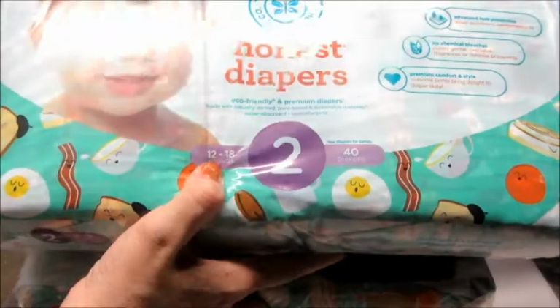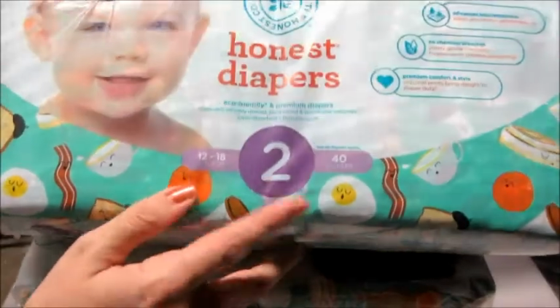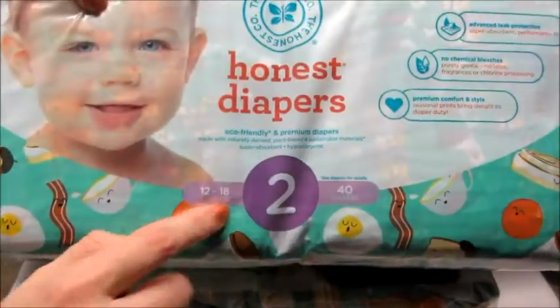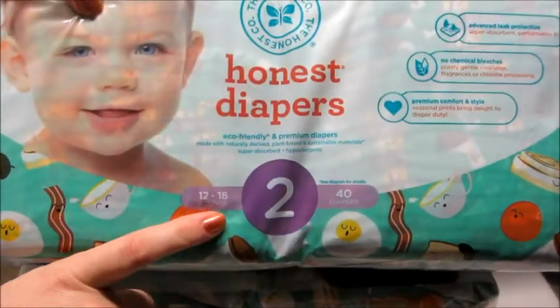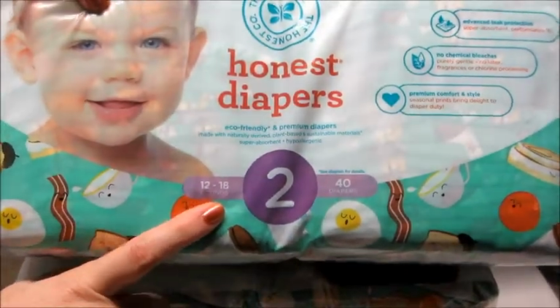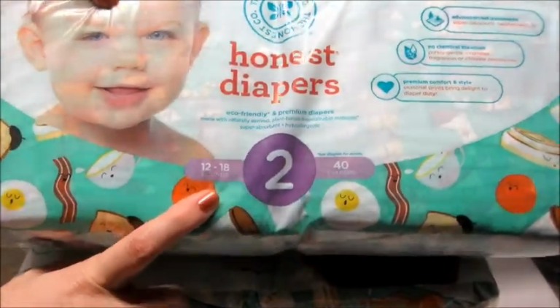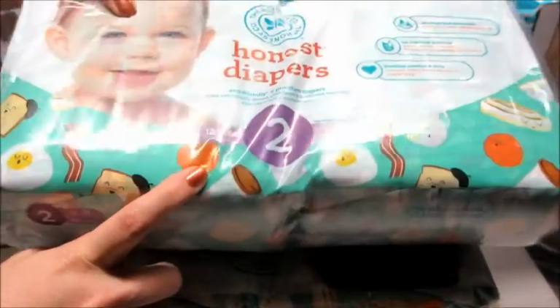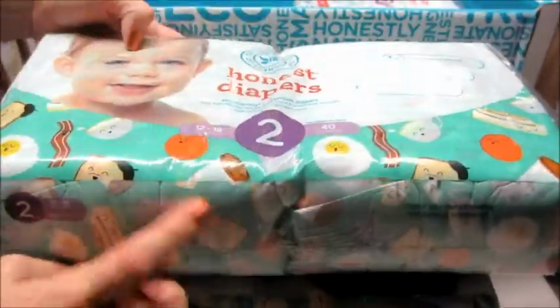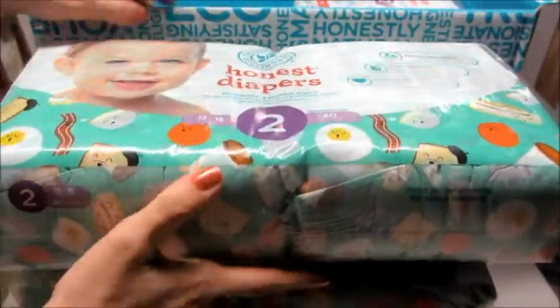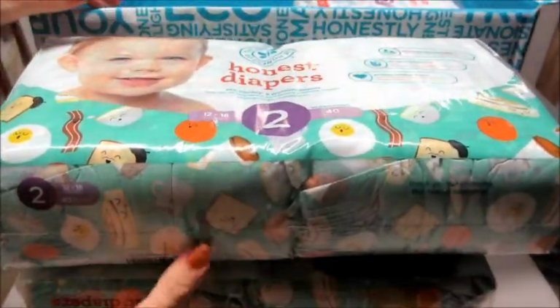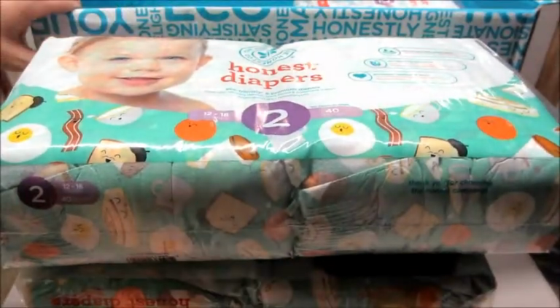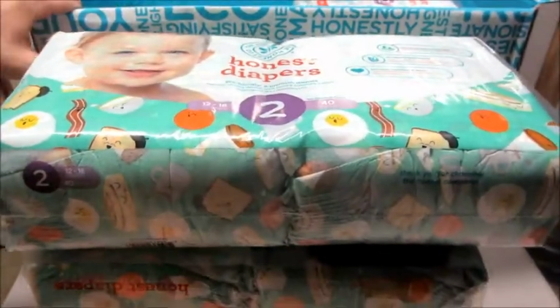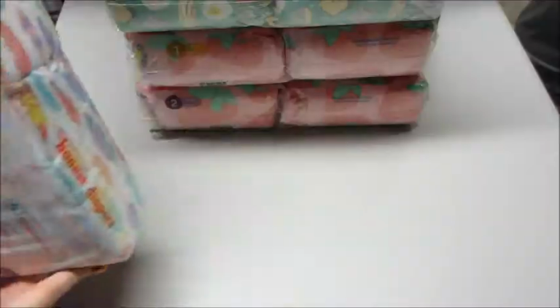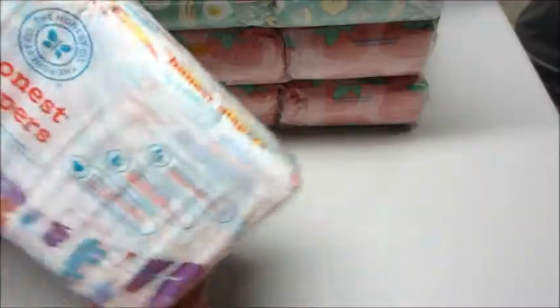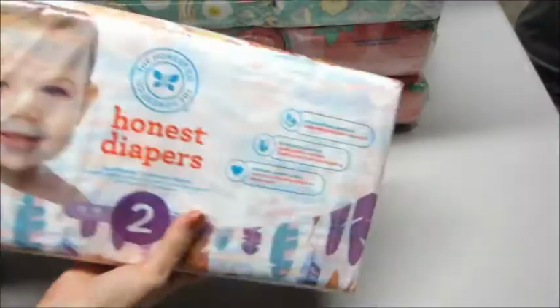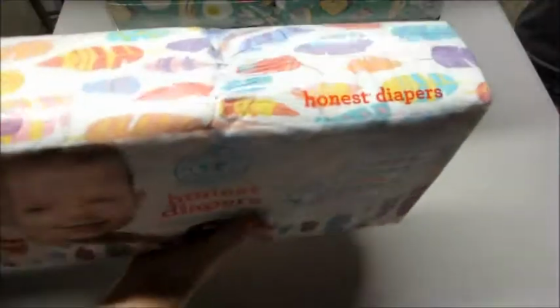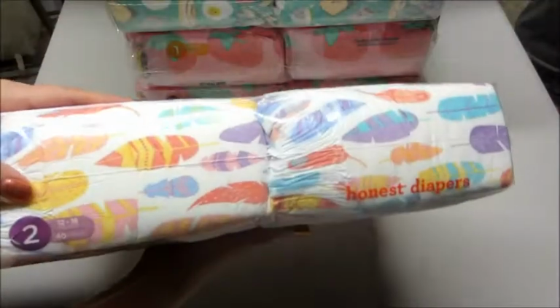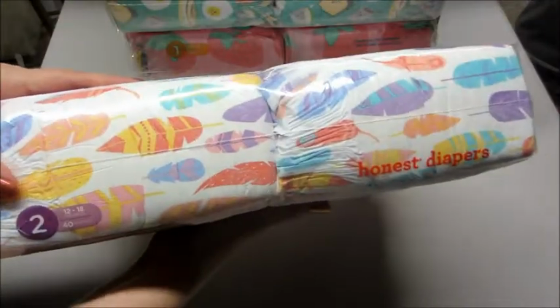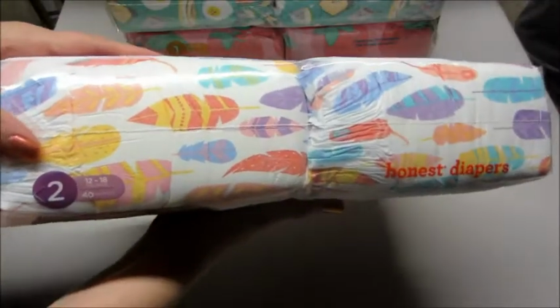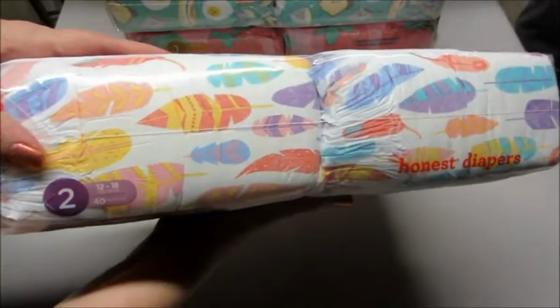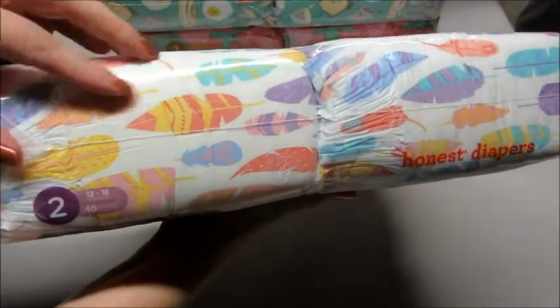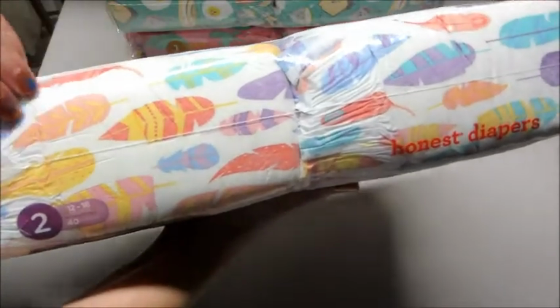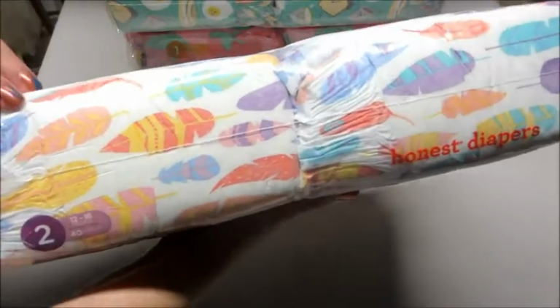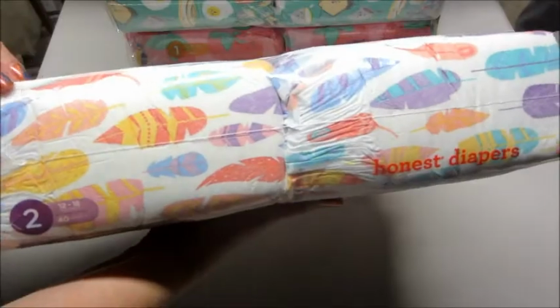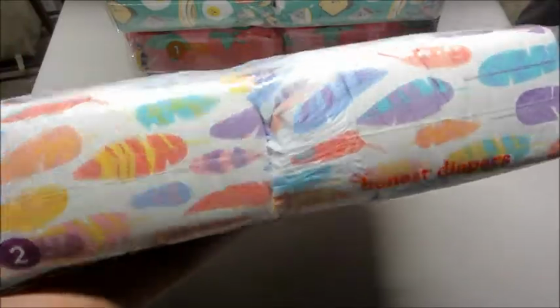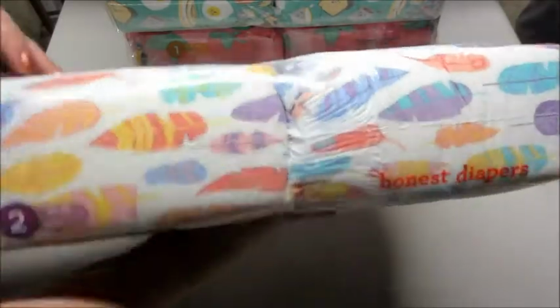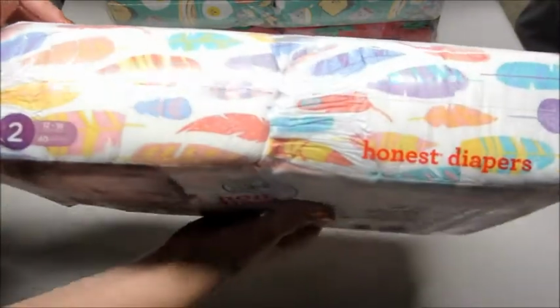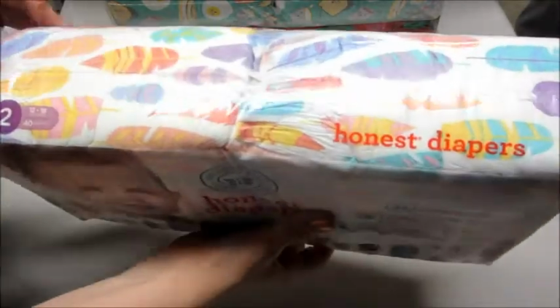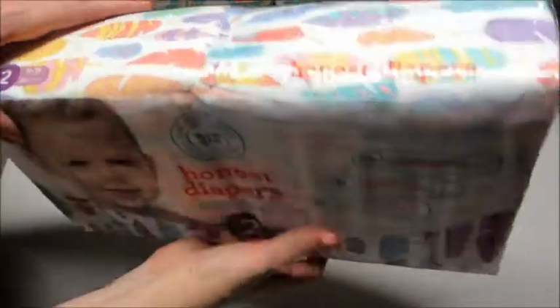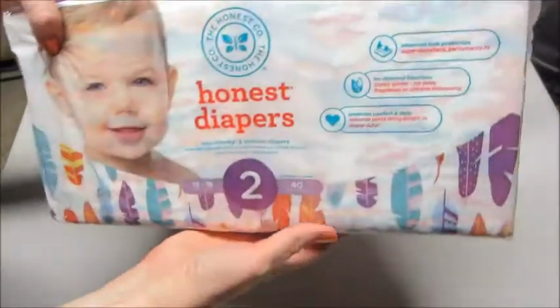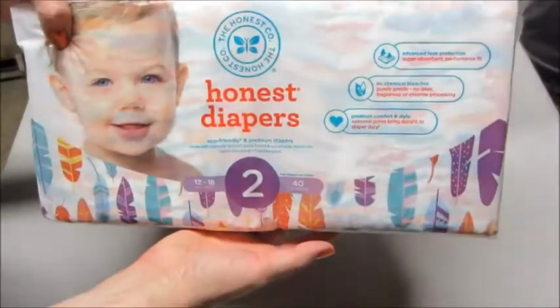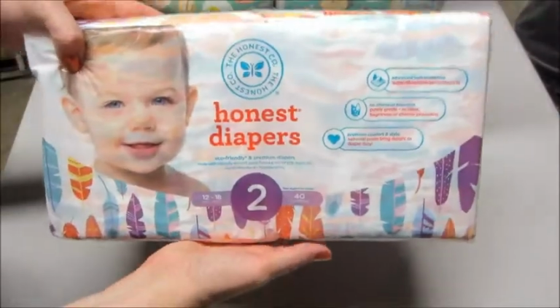I think I did that with every pattern. In the size two bags they come with 40 diapers, so a few less, but that's typical with most brands. The third pattern I got — they're all white with these different colored feathers all over them. I thought those were cute.